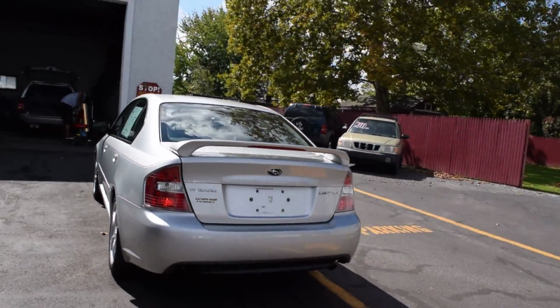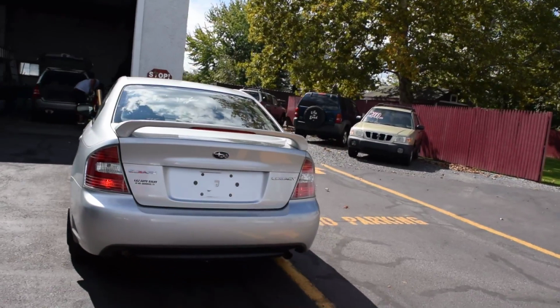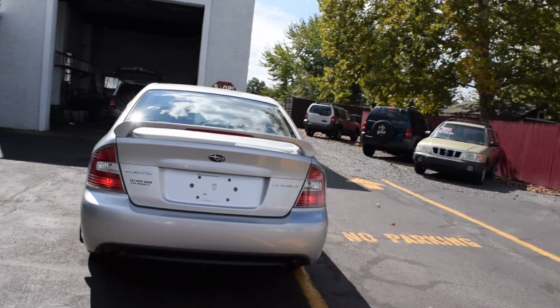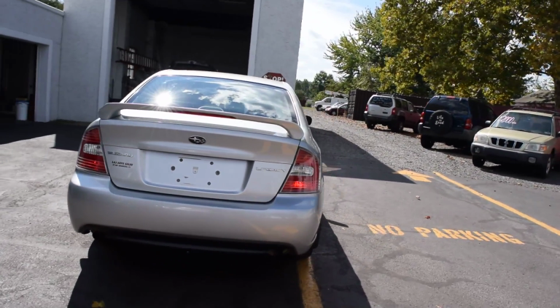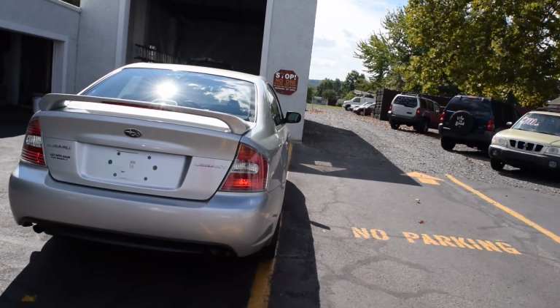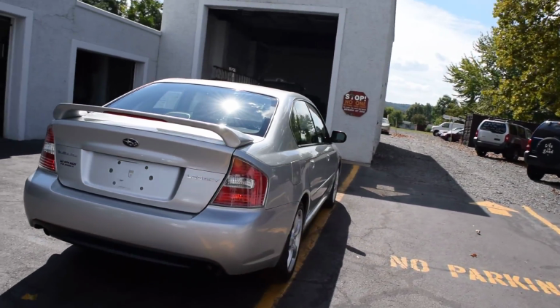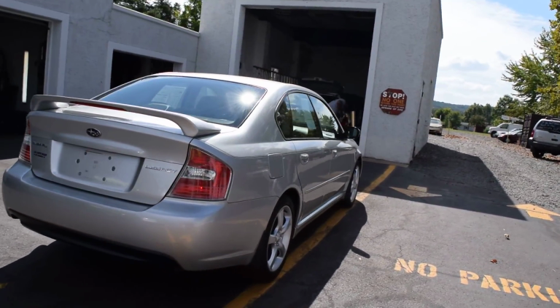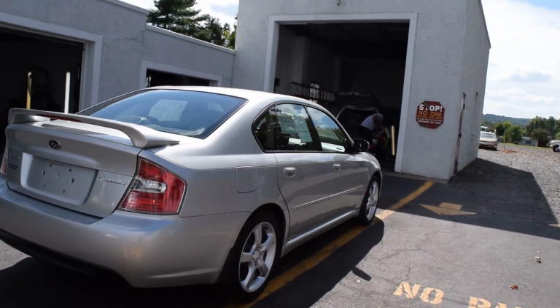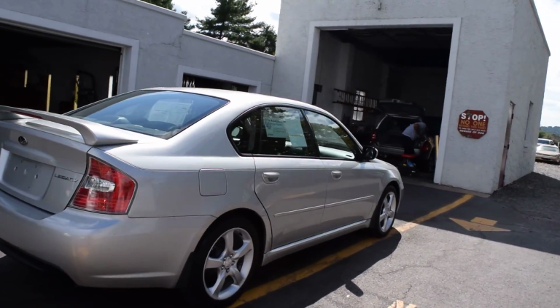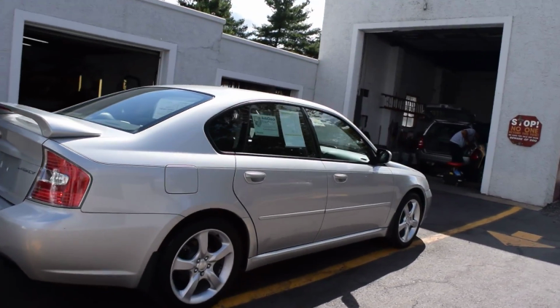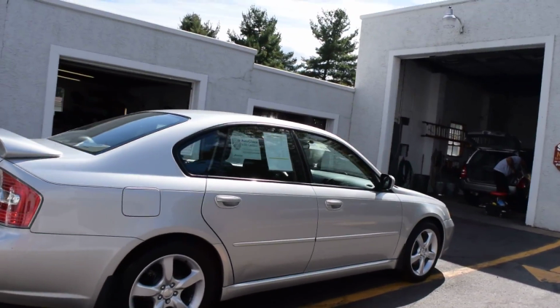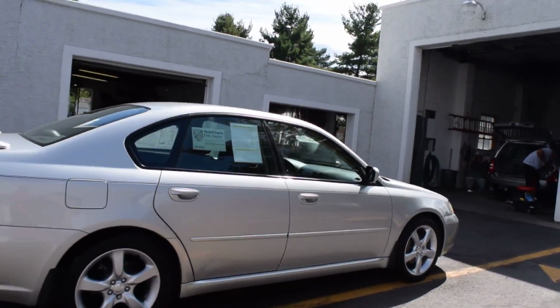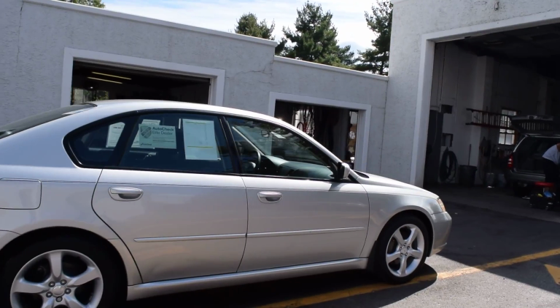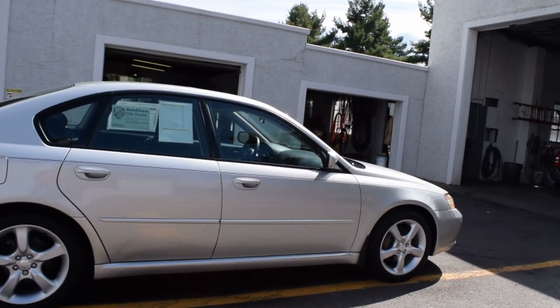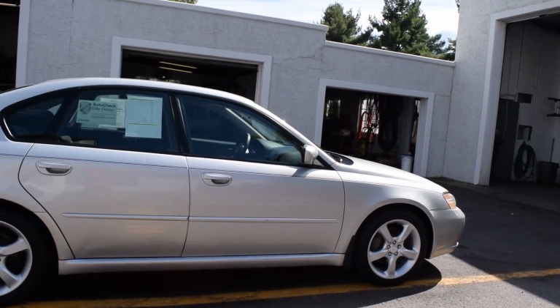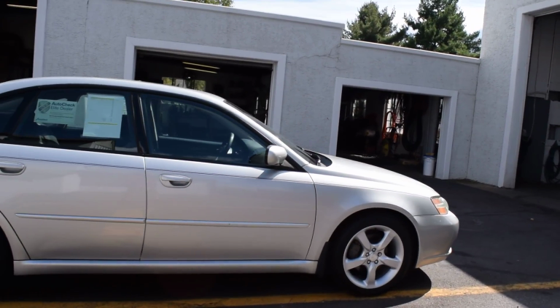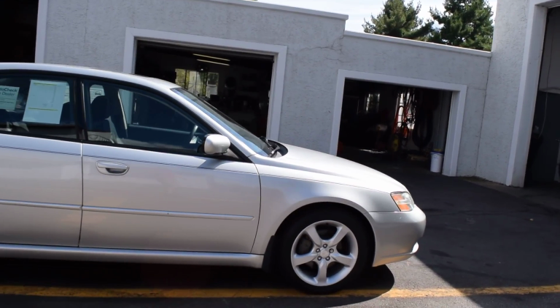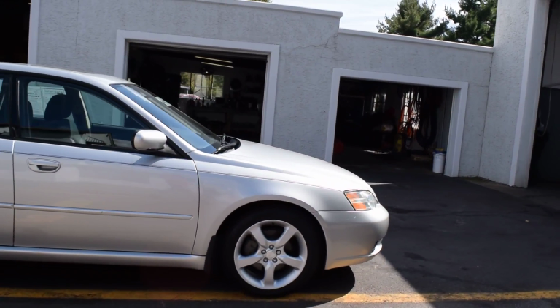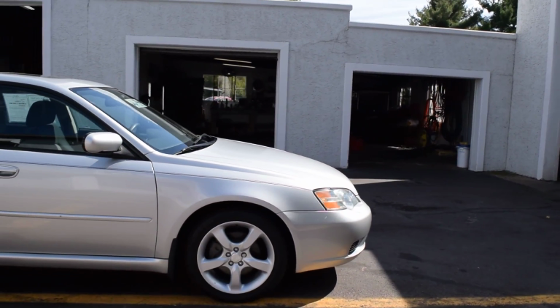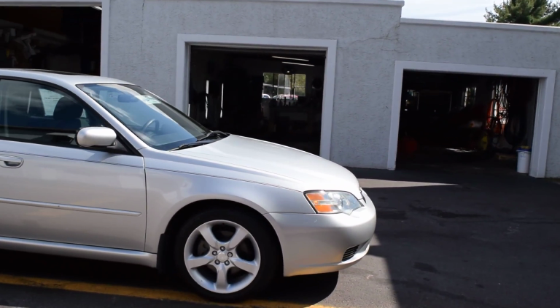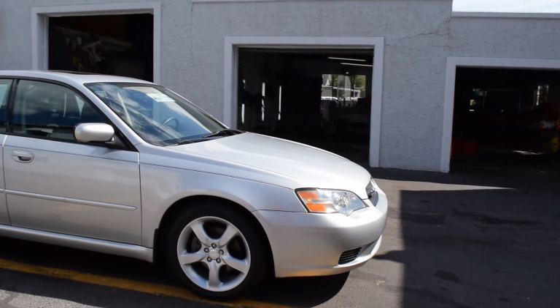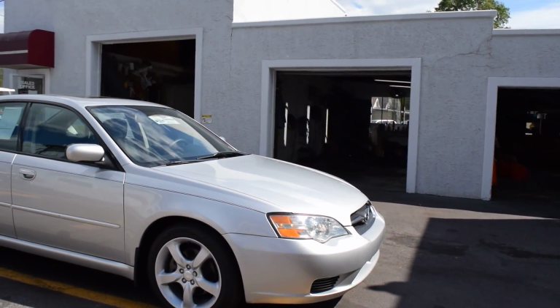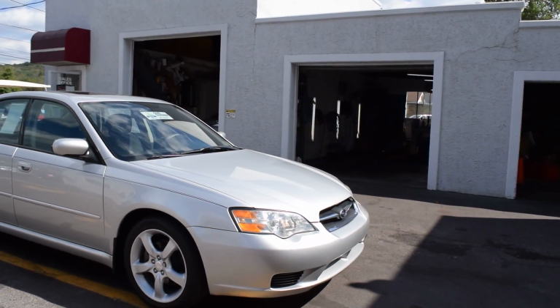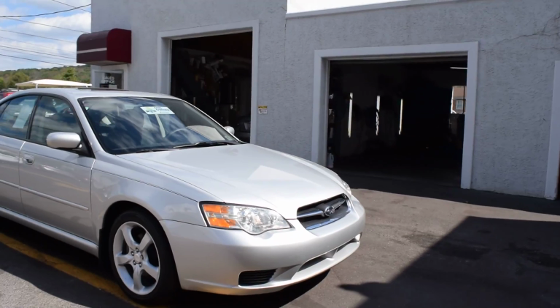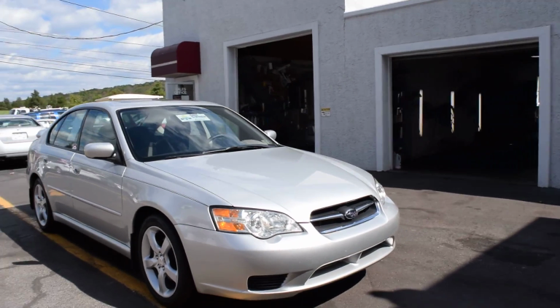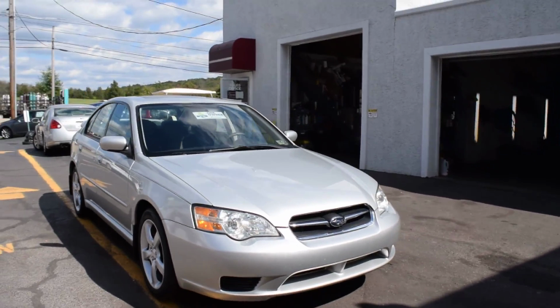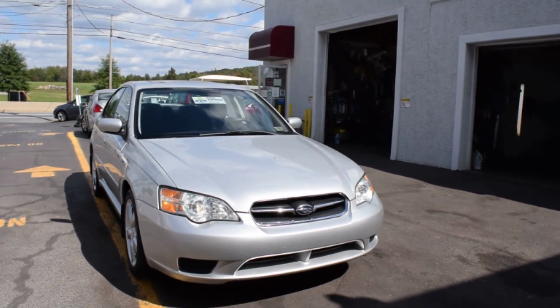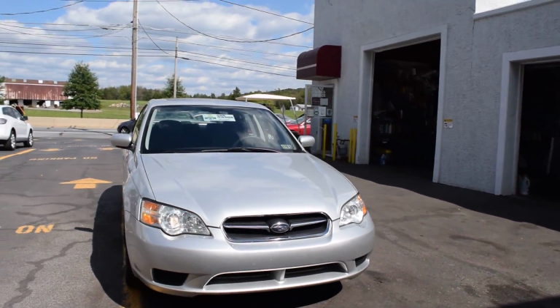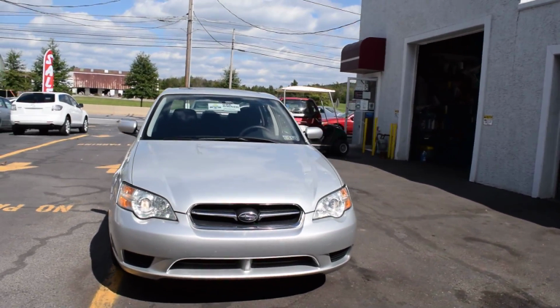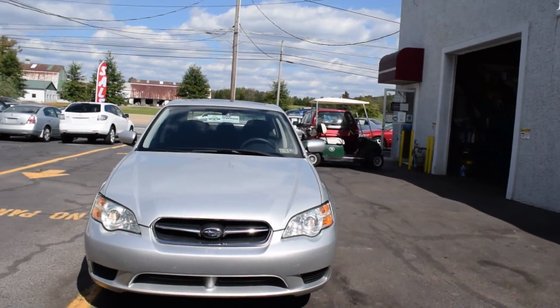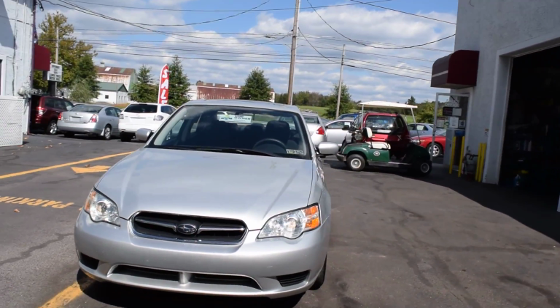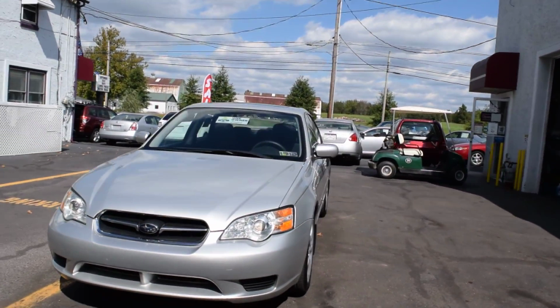Here we check all of our cars before we offer them for sale to the public to make sure there's no mechanical or structural issues. We also have a range of warranties available from just motor and transmission all the way up to unlimited mileage, so you can choose whichever best suits your driving needs. All of our cars do have current Pennsylvania inspection and new emissions on them.